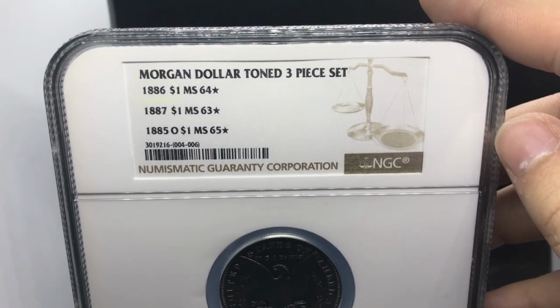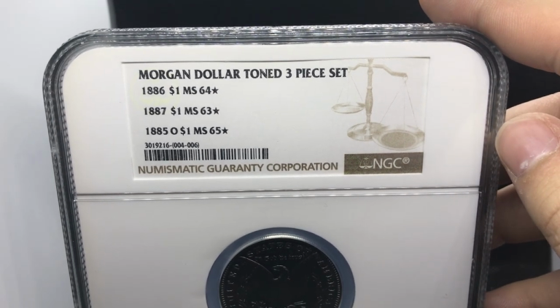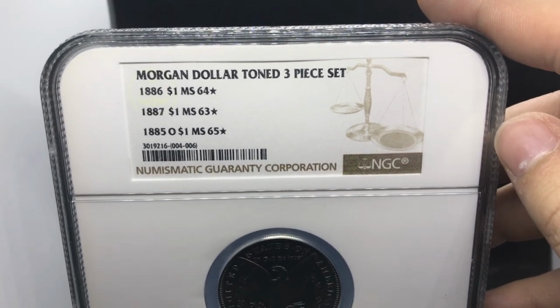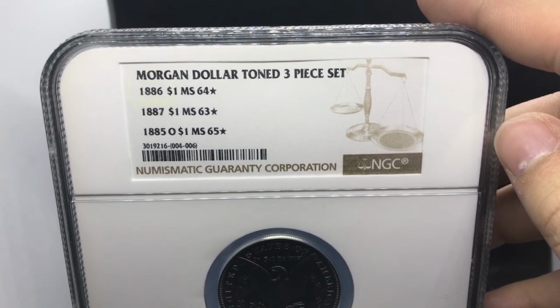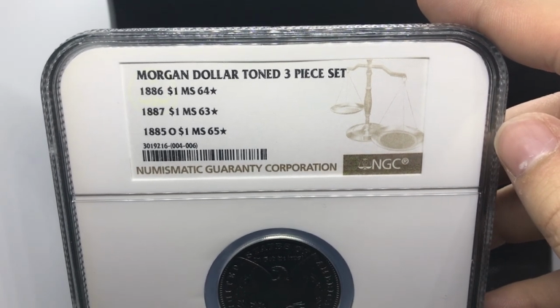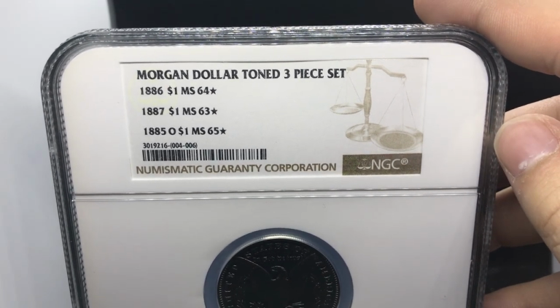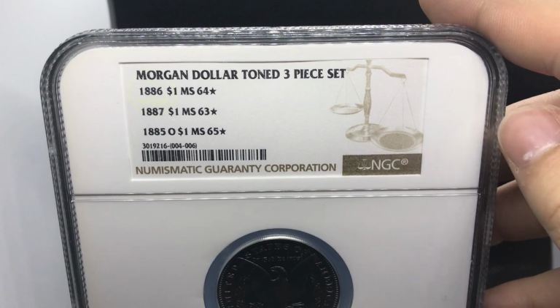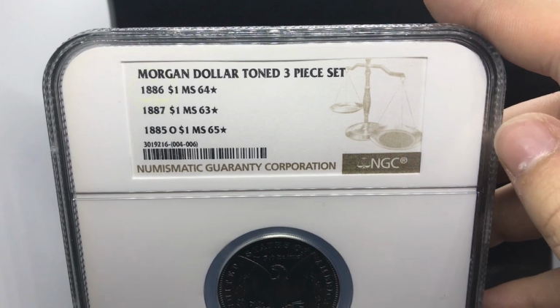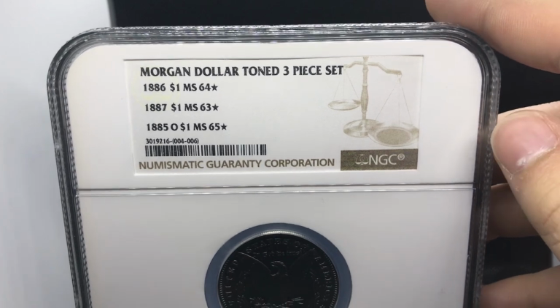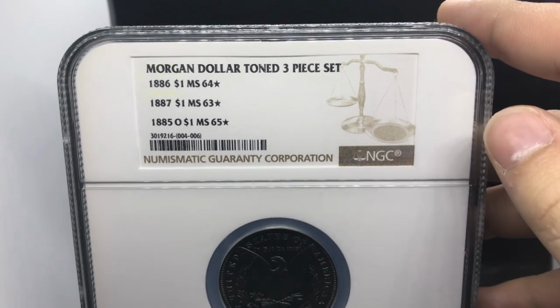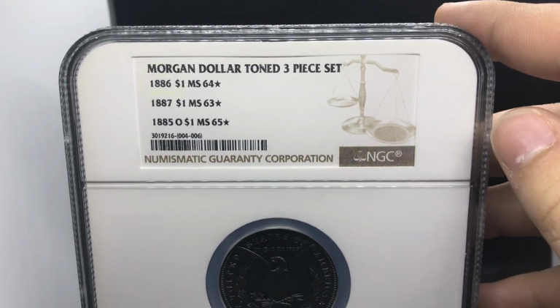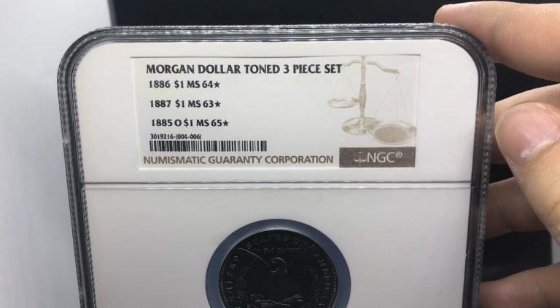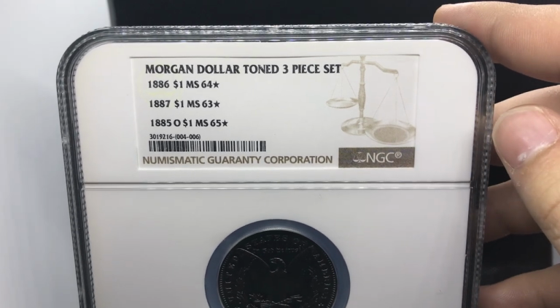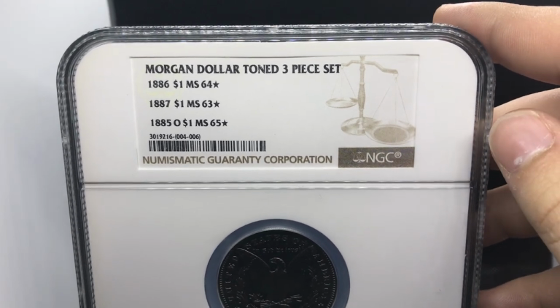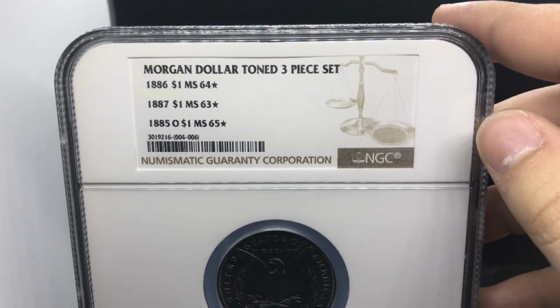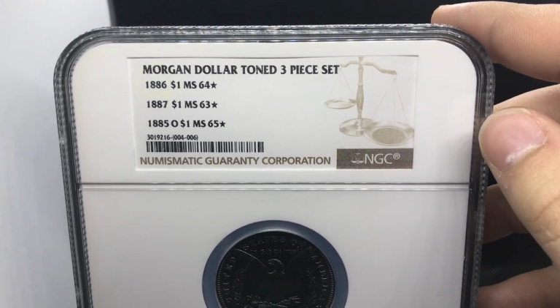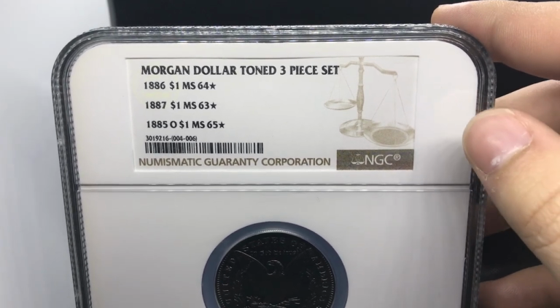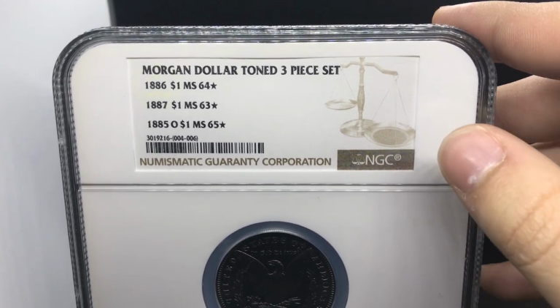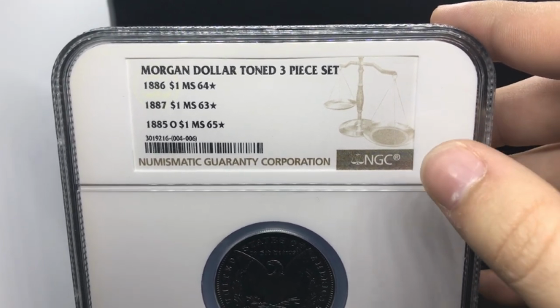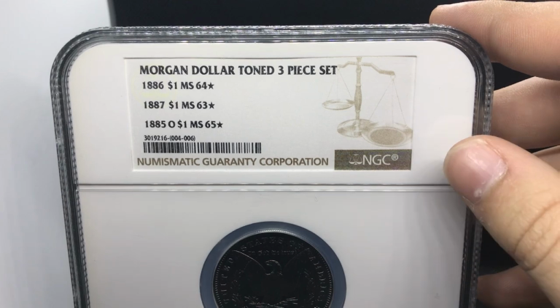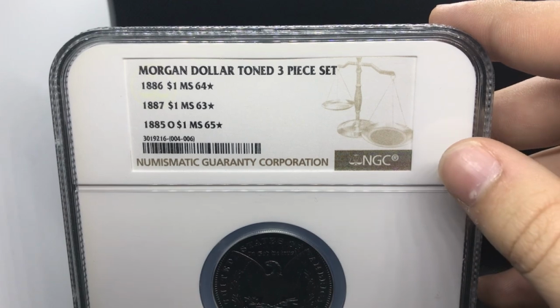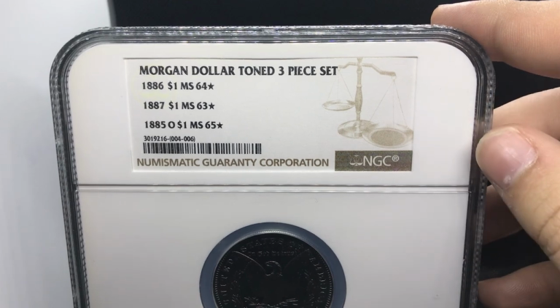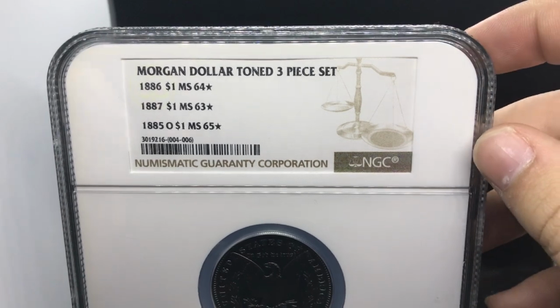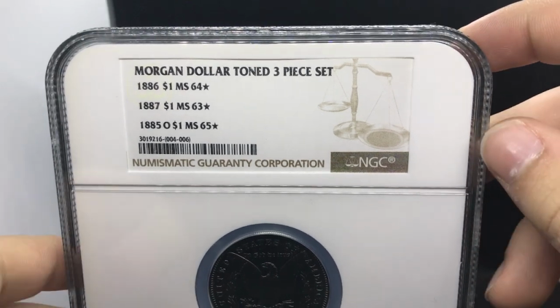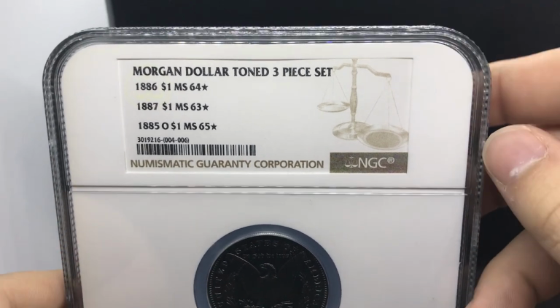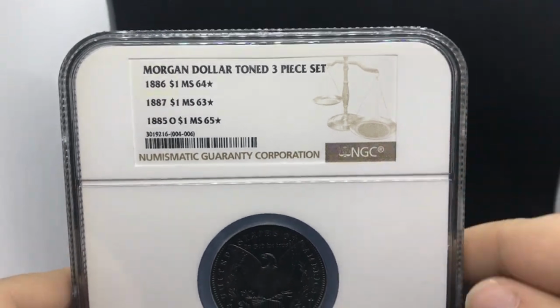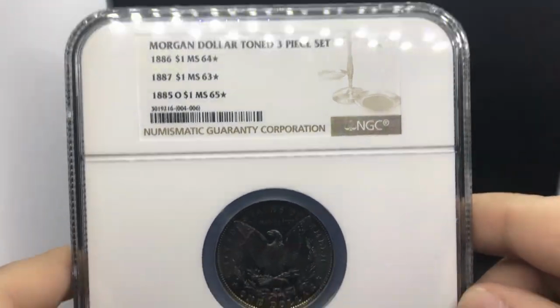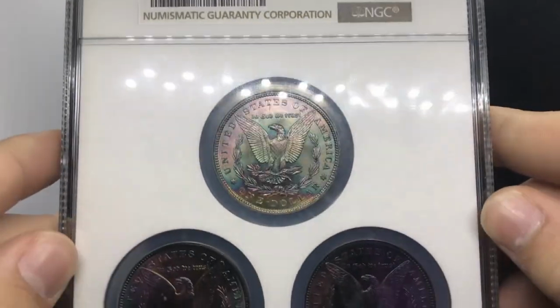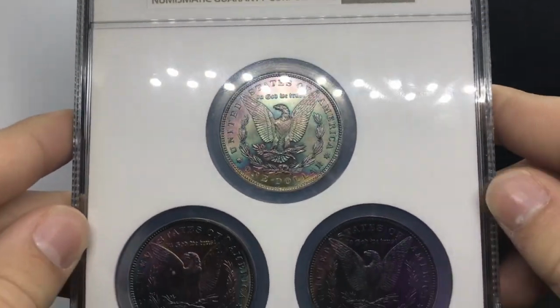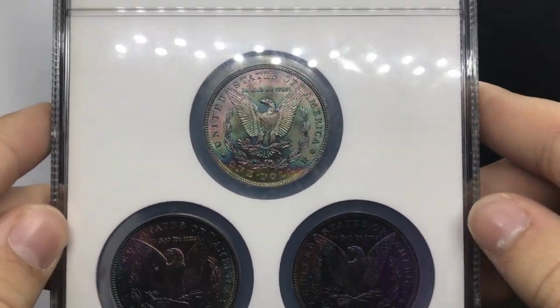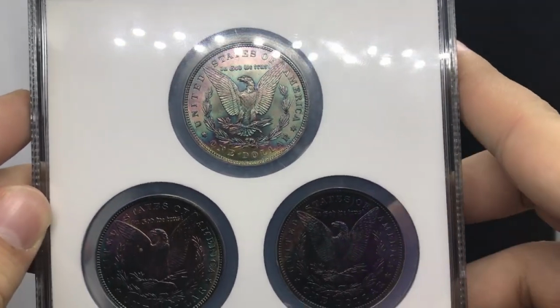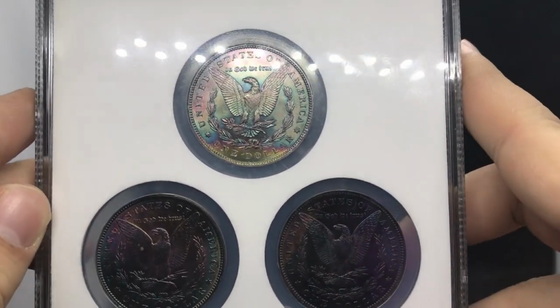Today we're going to be talking a little bit about spending time trying to find the right coins for your clients or for a long-term pickup like this. We'll also be talking about short-term stuff — how we find stuff on eBay when others don't. We're going to show you some other really interesting holders today, so you're going to want to stick around.